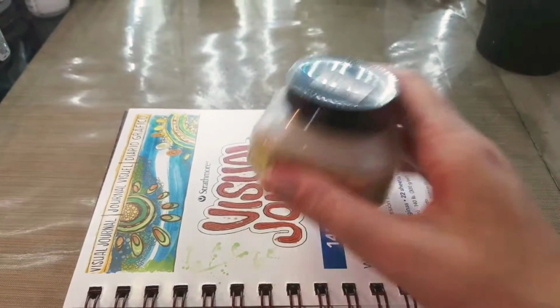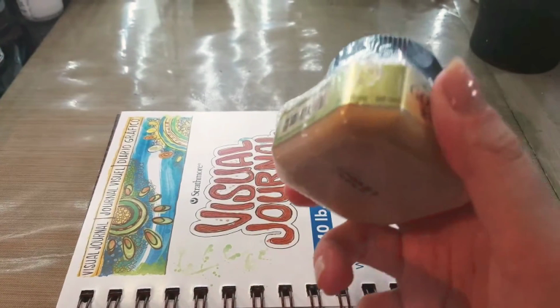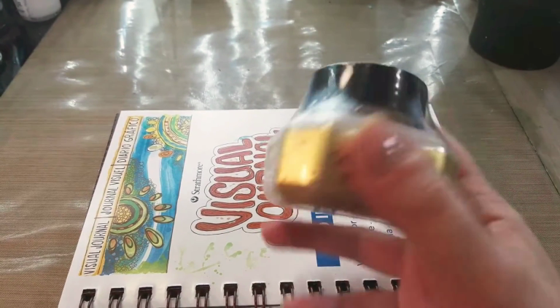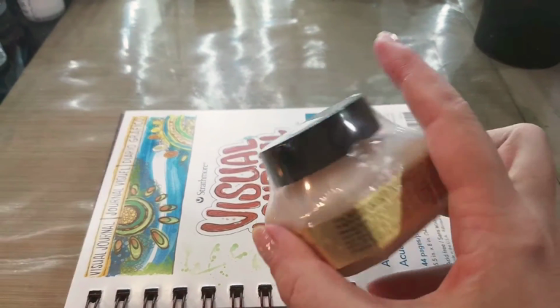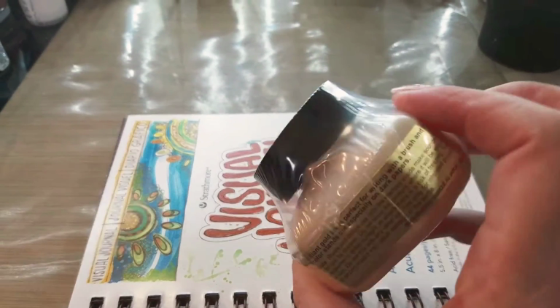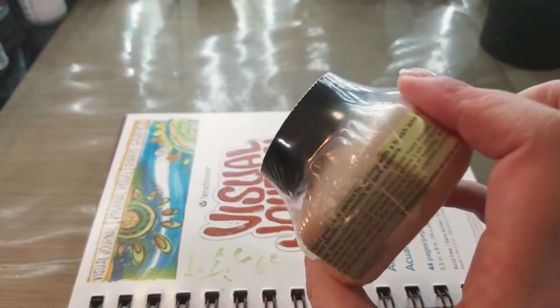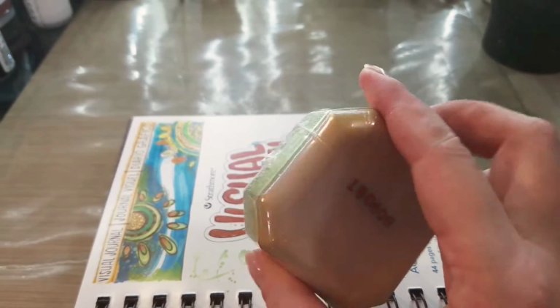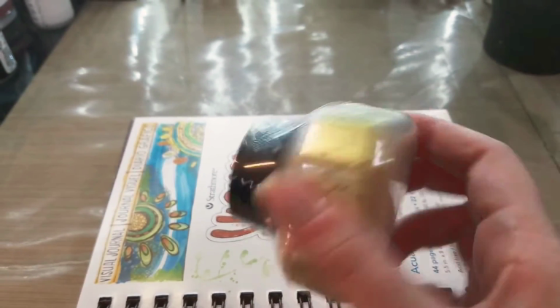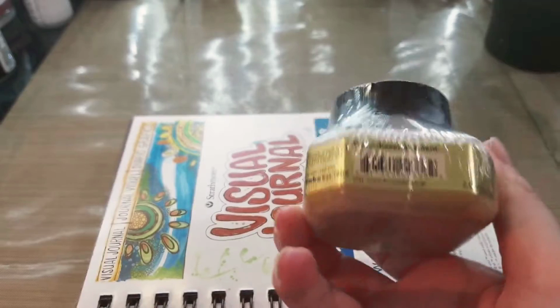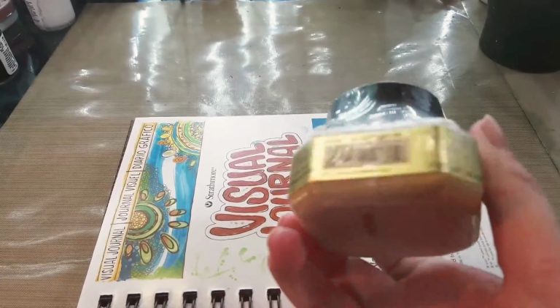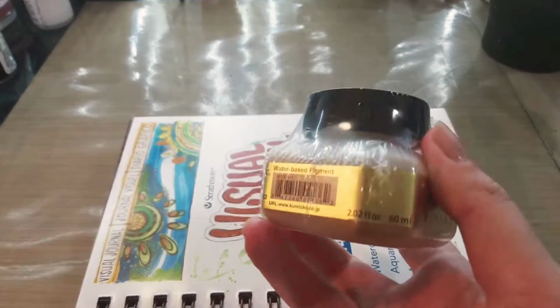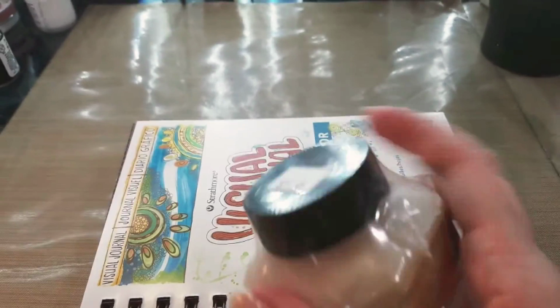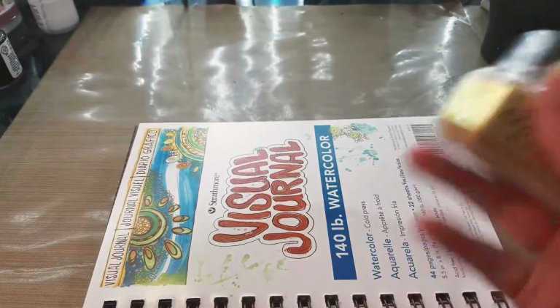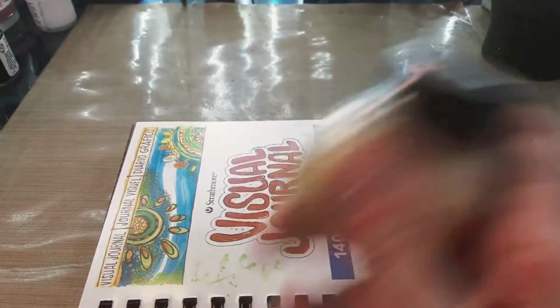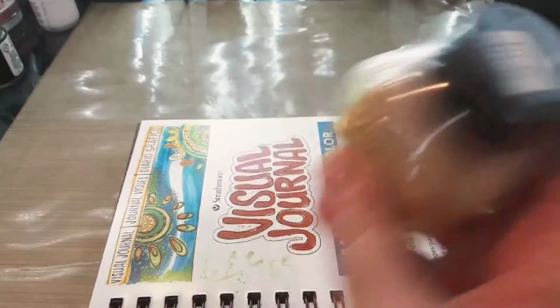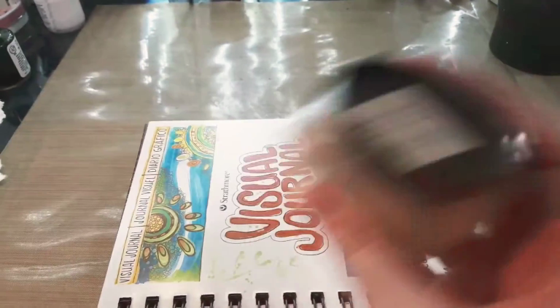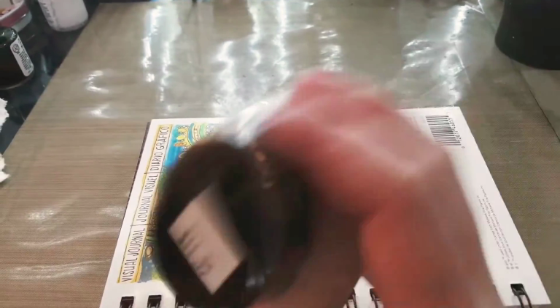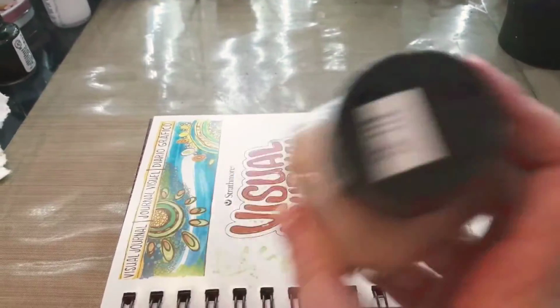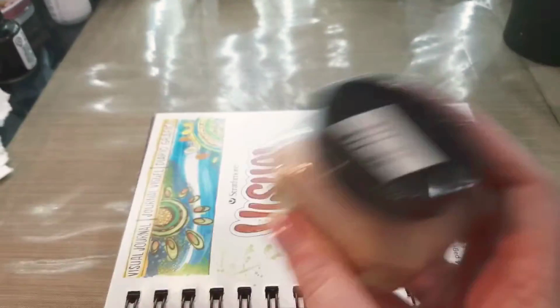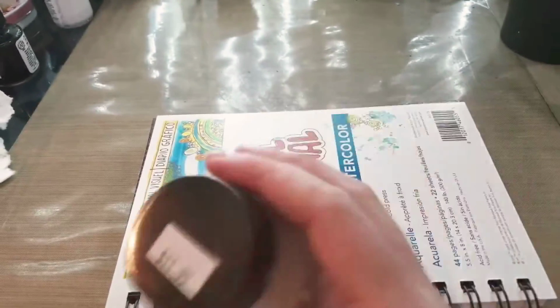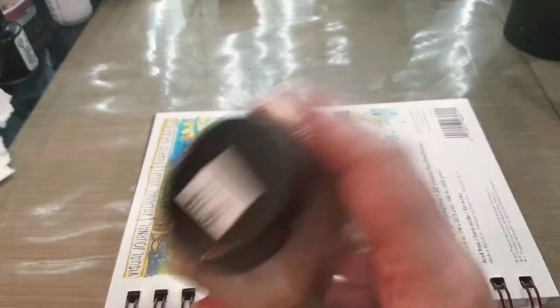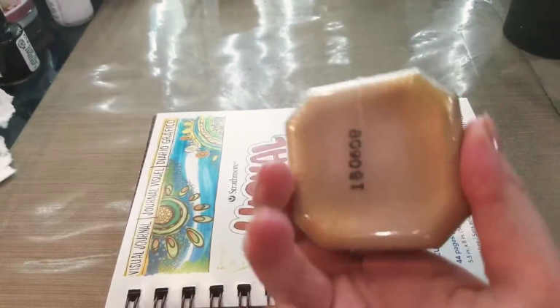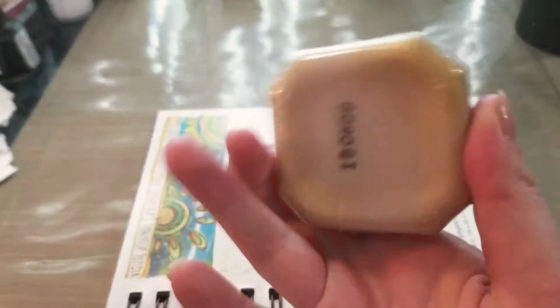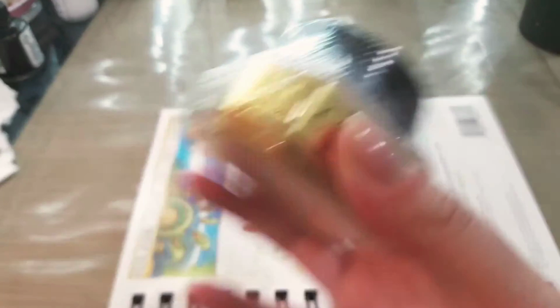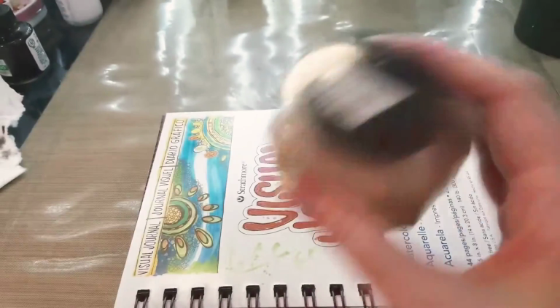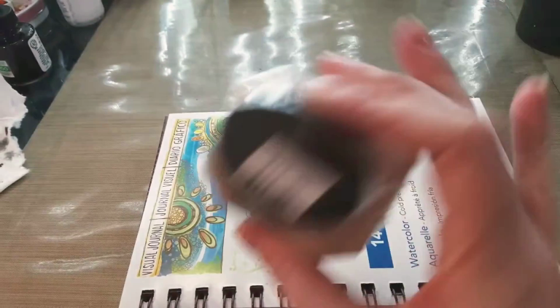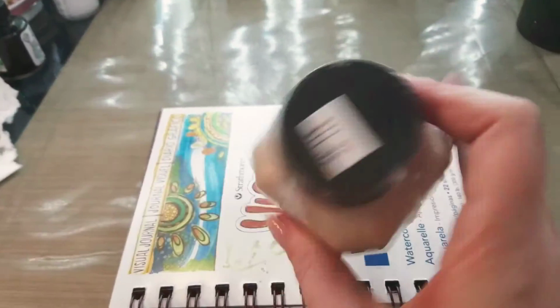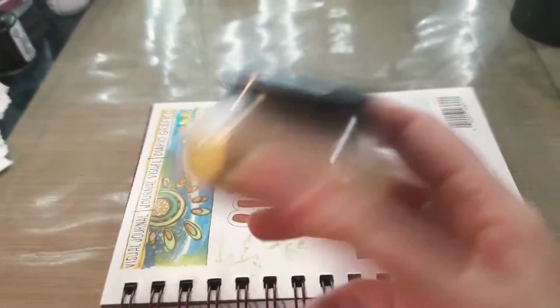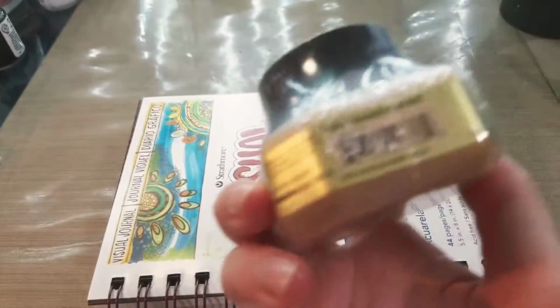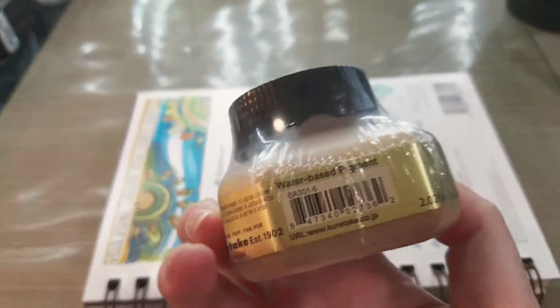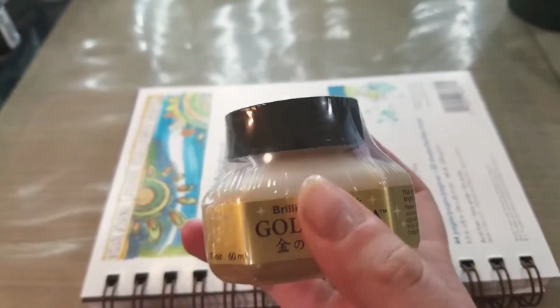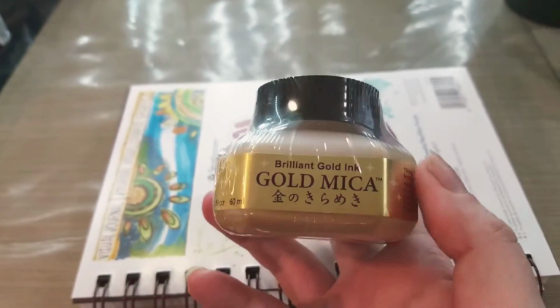So you guys can see, this is a shrink-wrapped bottle of gold ink. It is pigment-based, and you can hear the shaker rattling around inside.